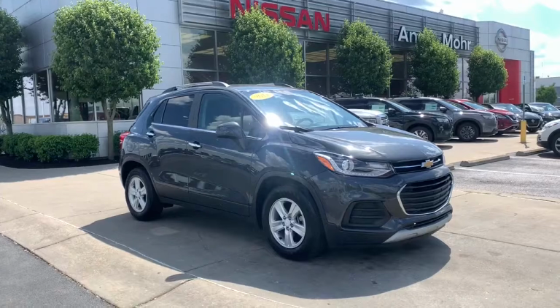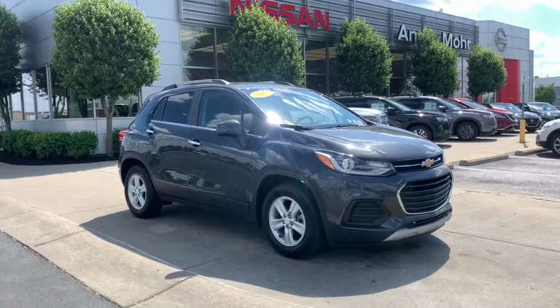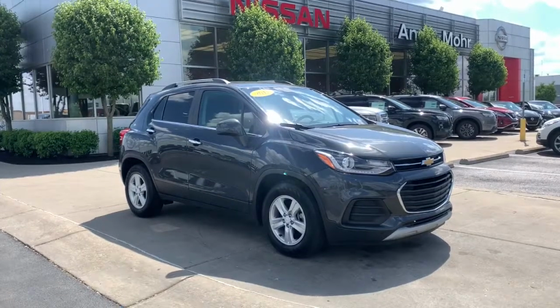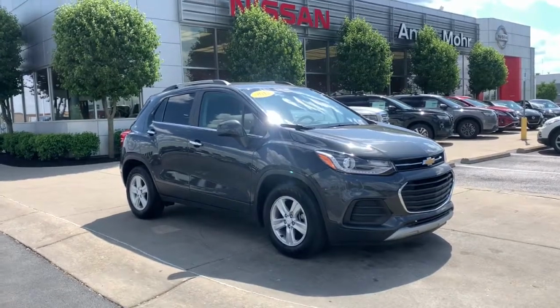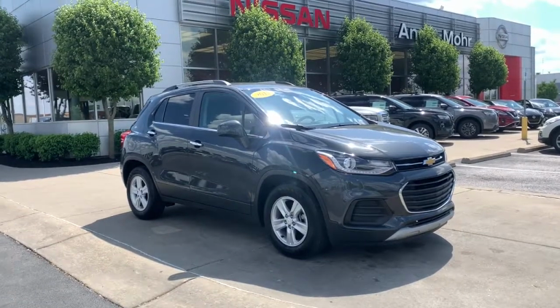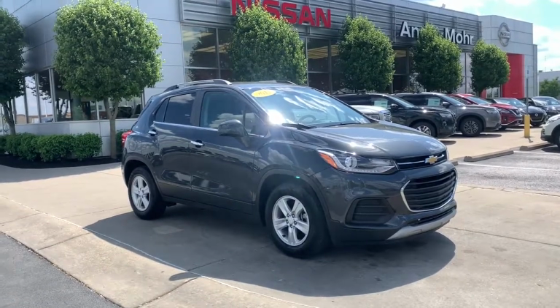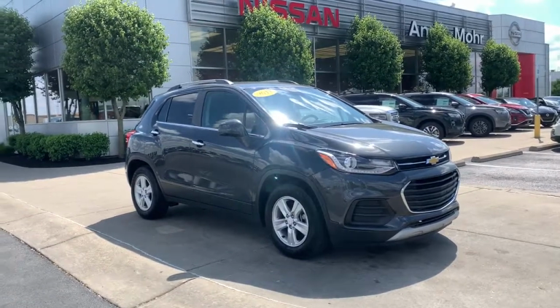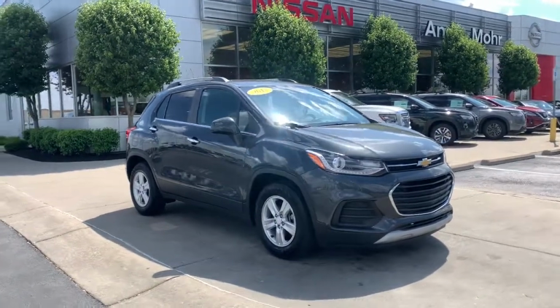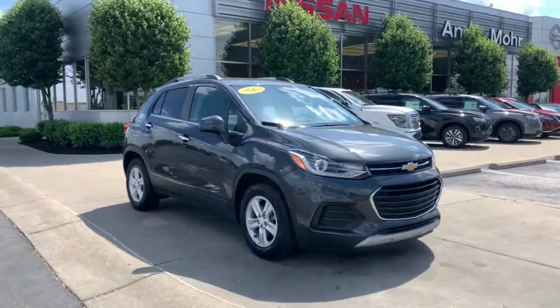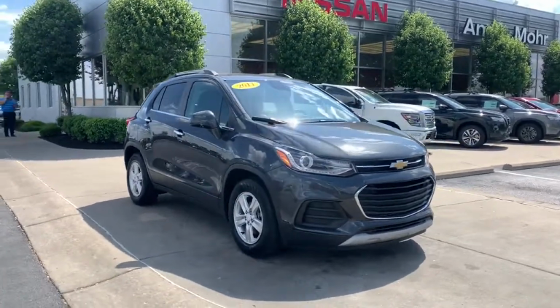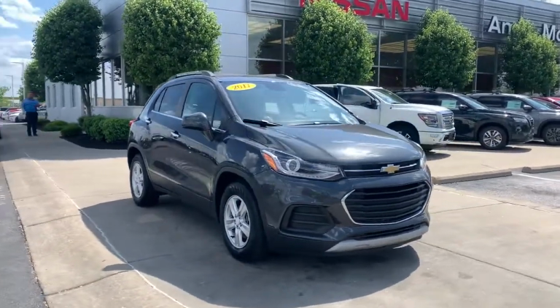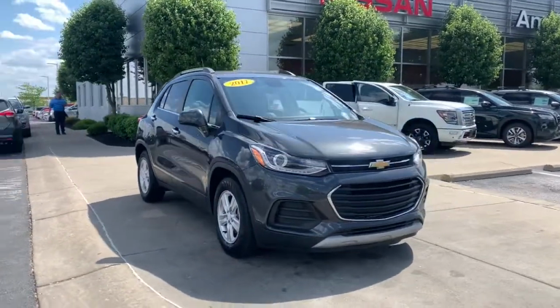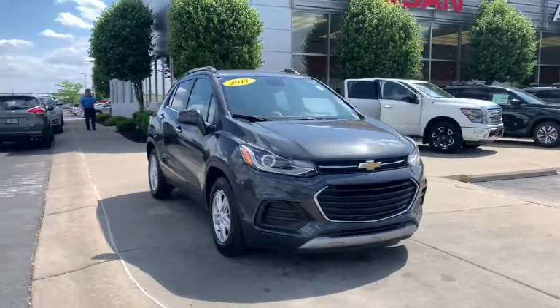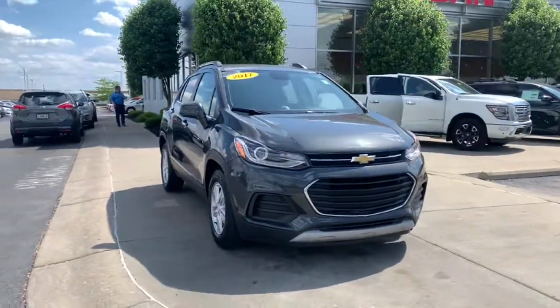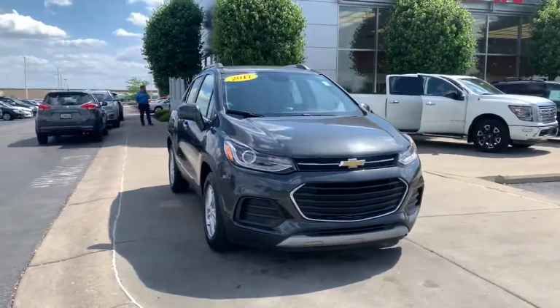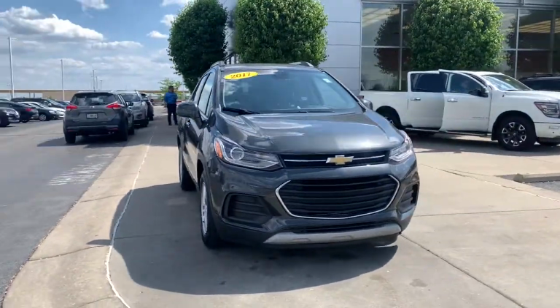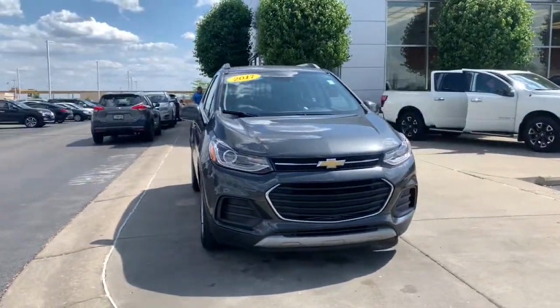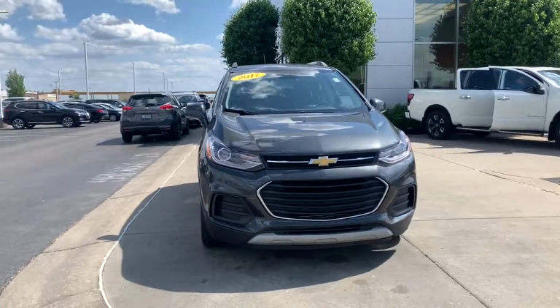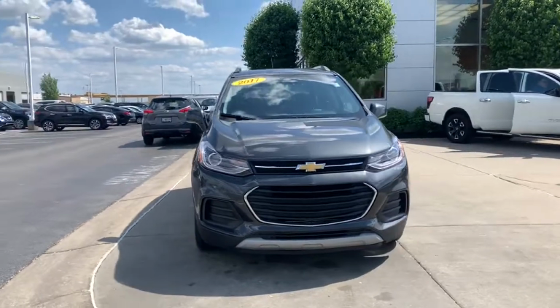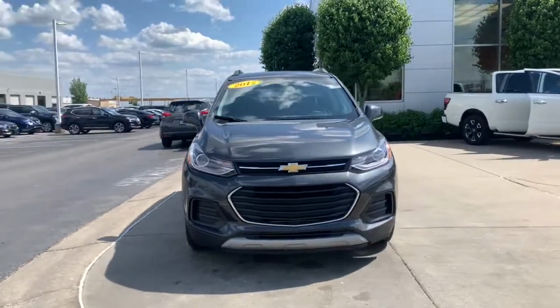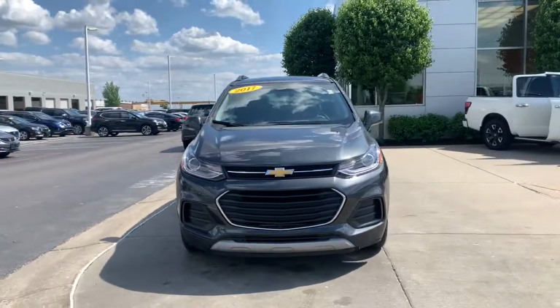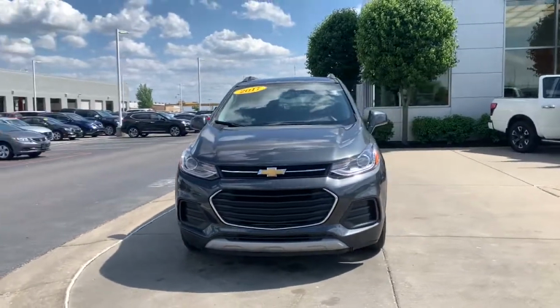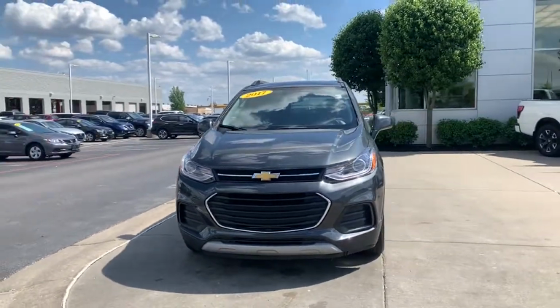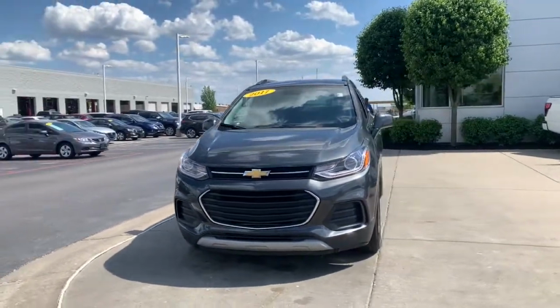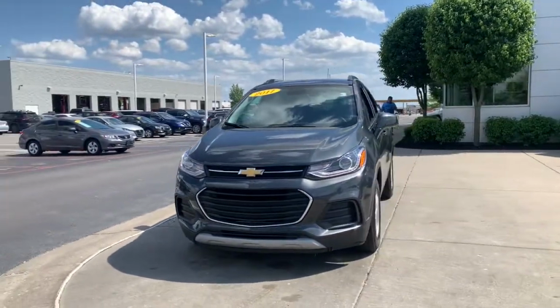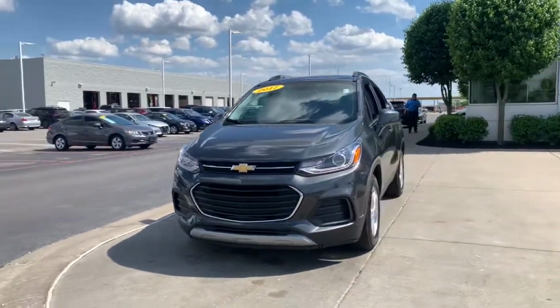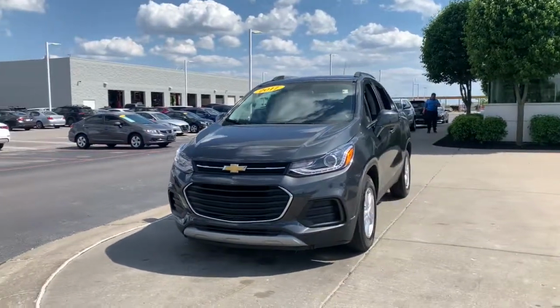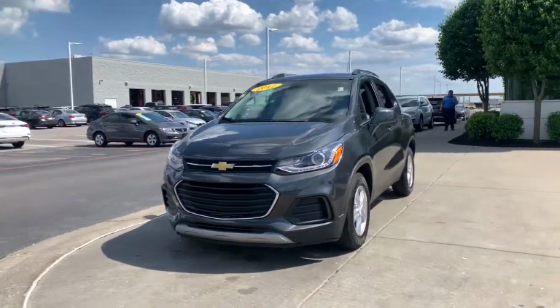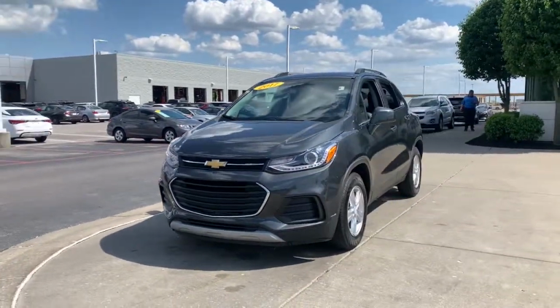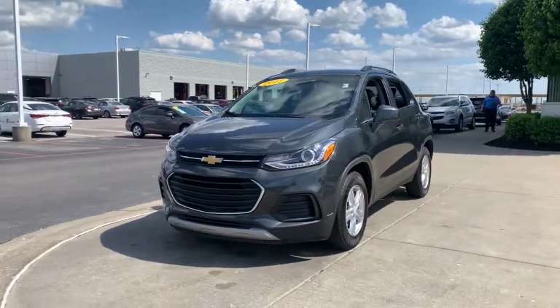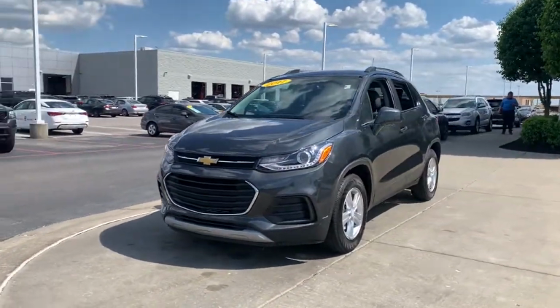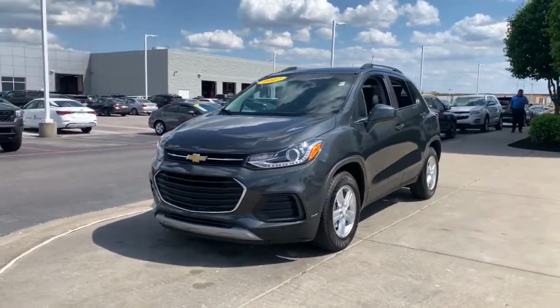Can you see yourself in the 2017 Chevrolet Trax? With less than 40,000 miles on the odometer, this vehicle stands out from the rest.